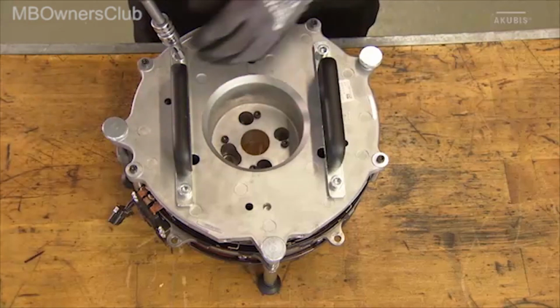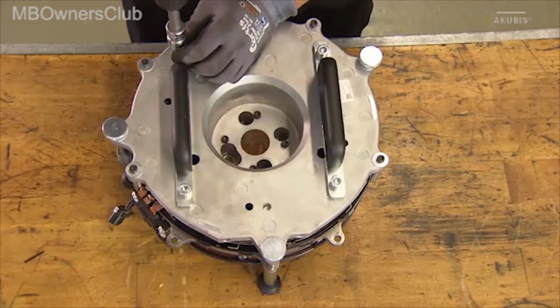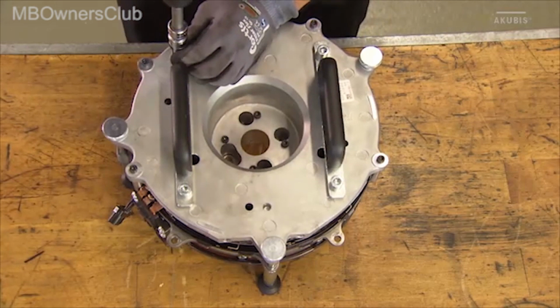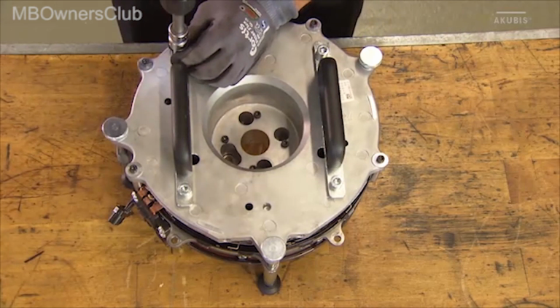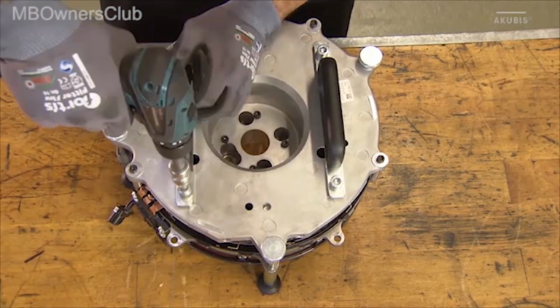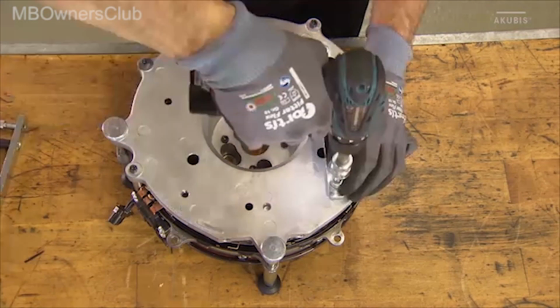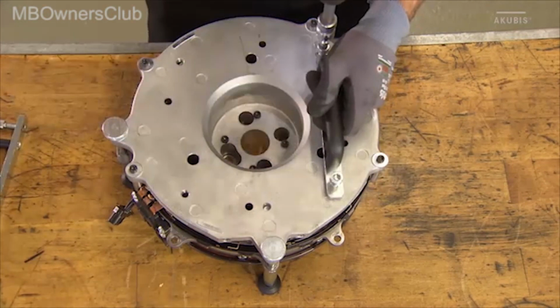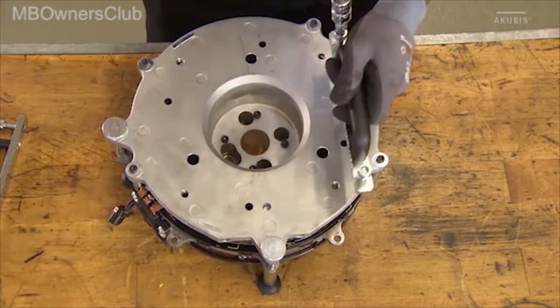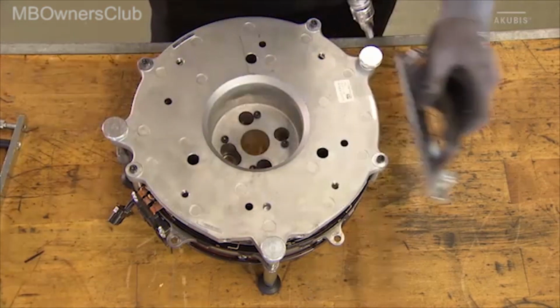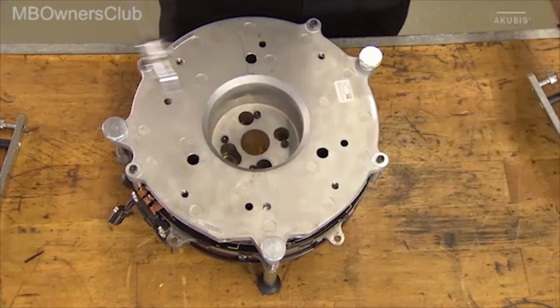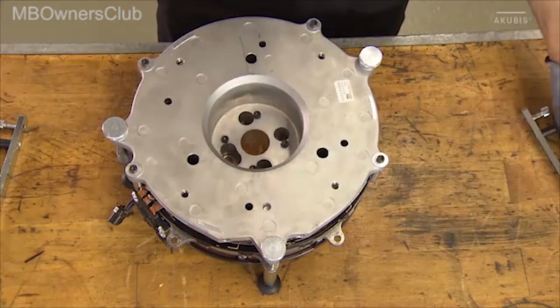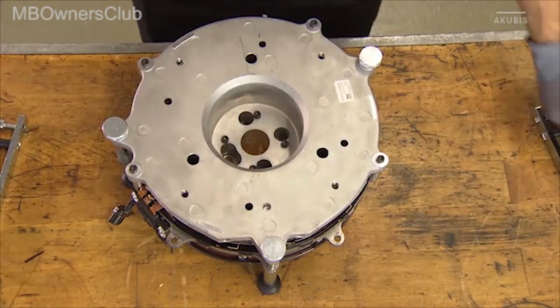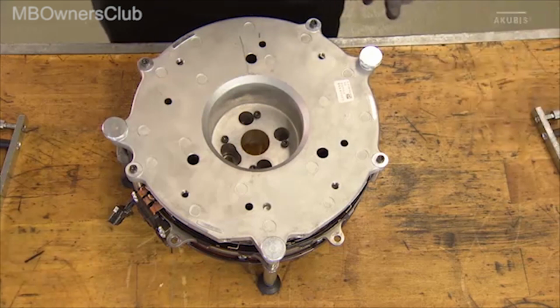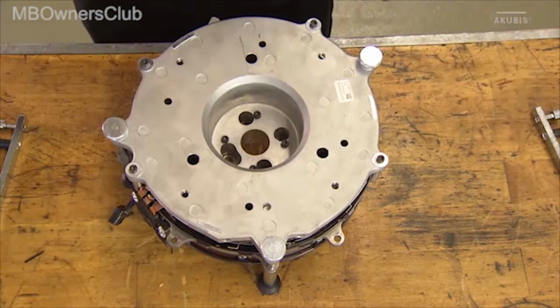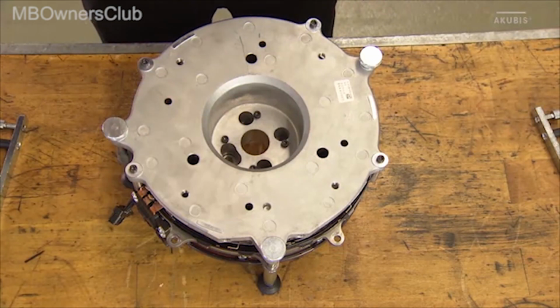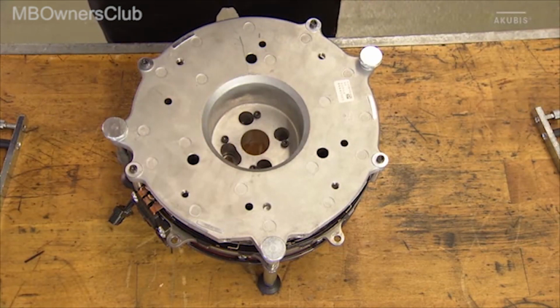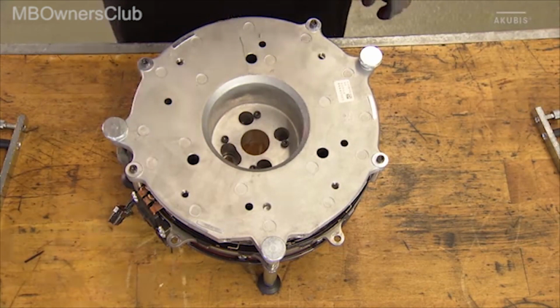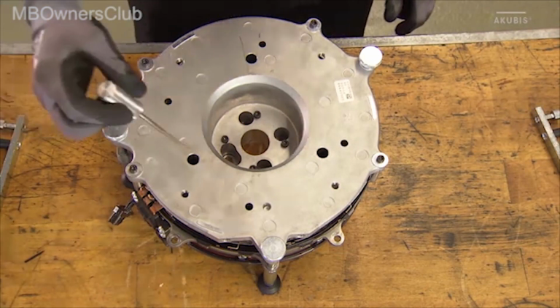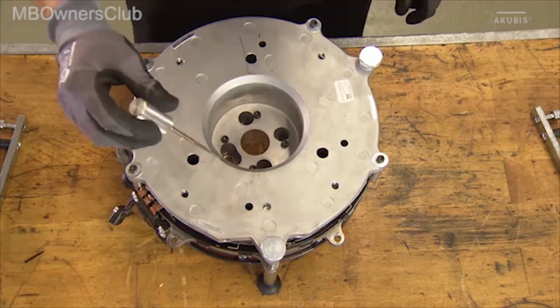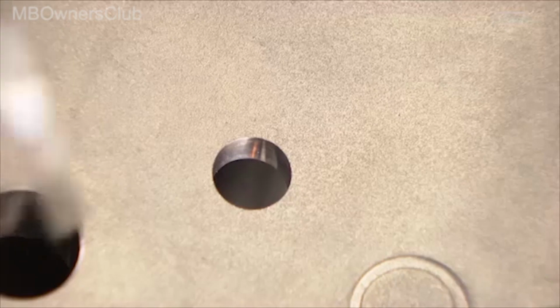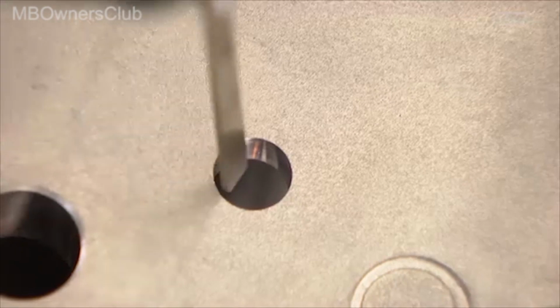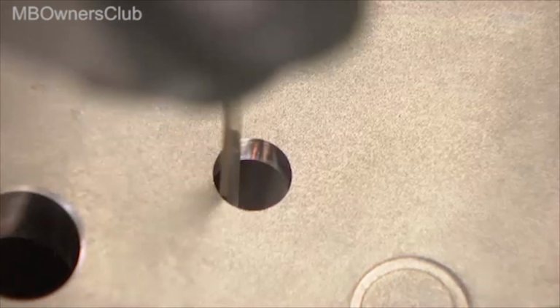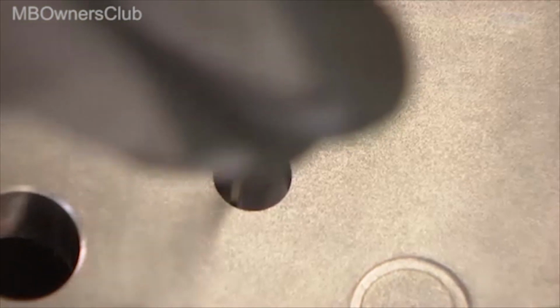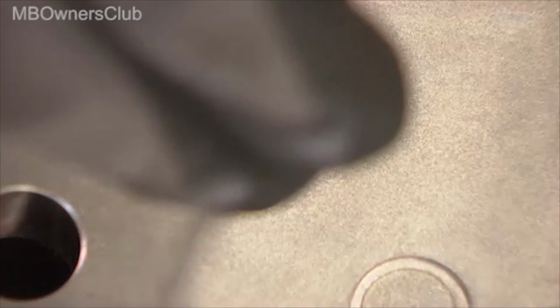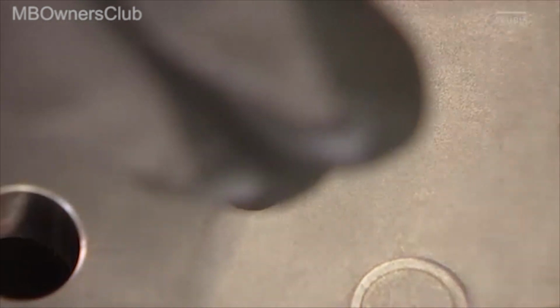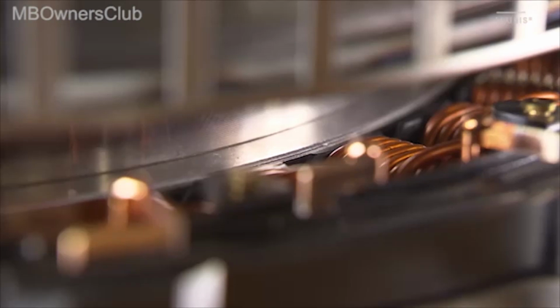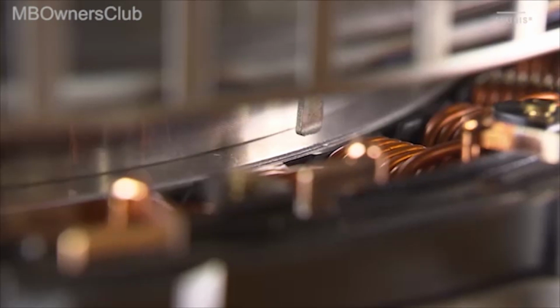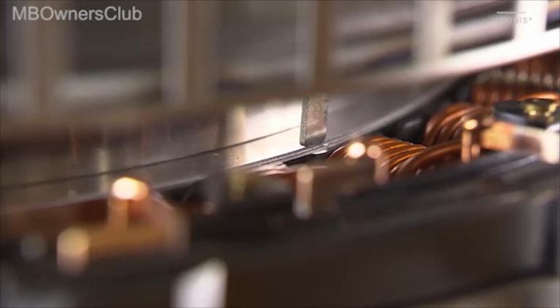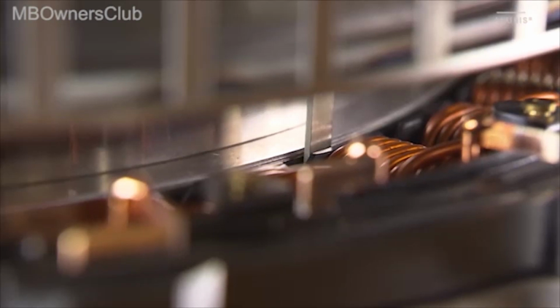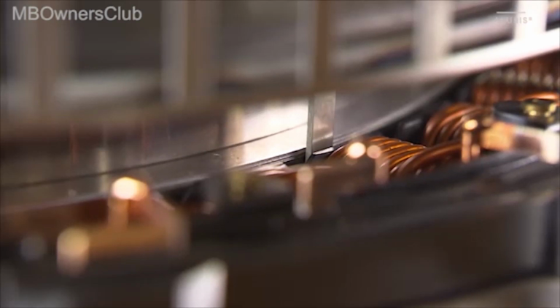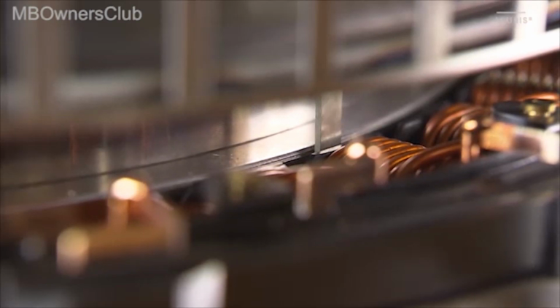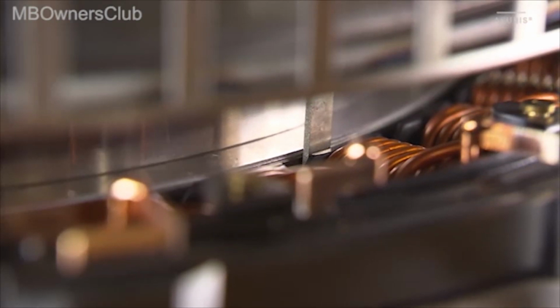To measure the air gap between the stator and the rotor, the handles must first be removed. The dimension of the gauge can be found in the corresponding documentation.